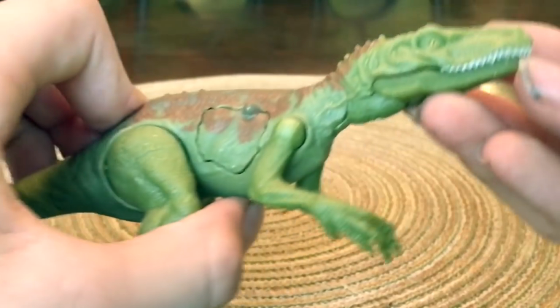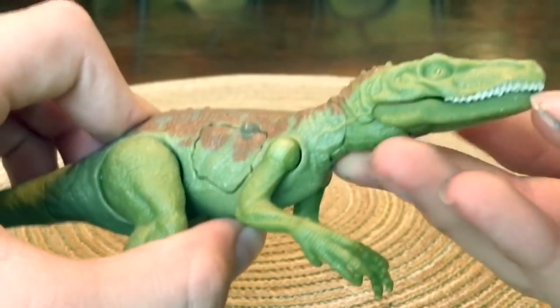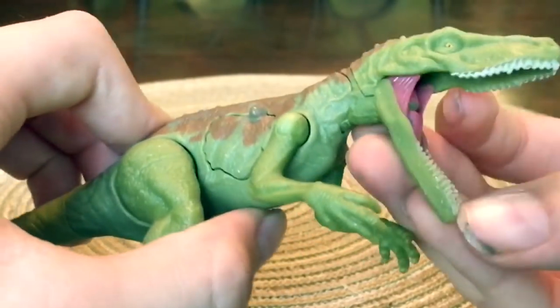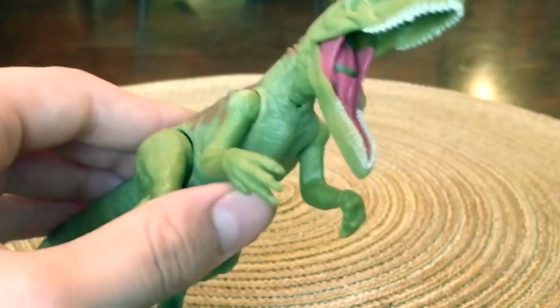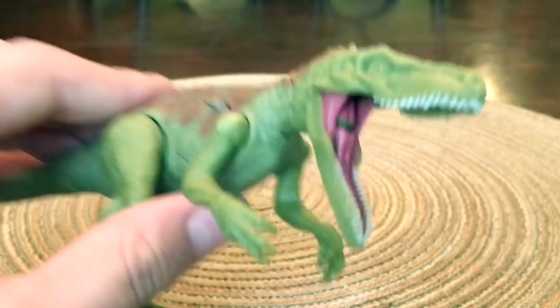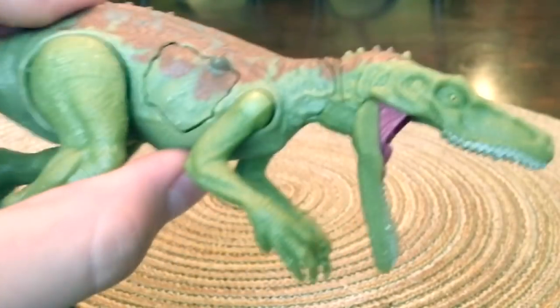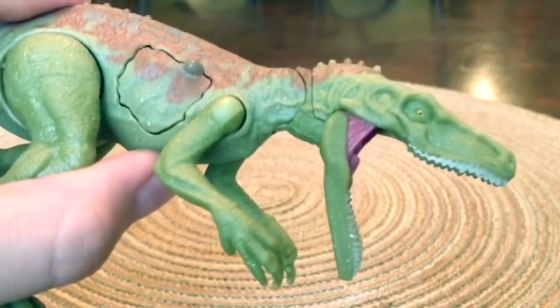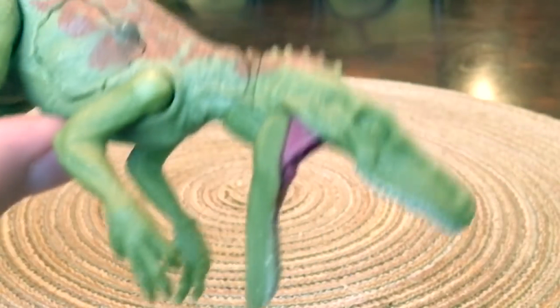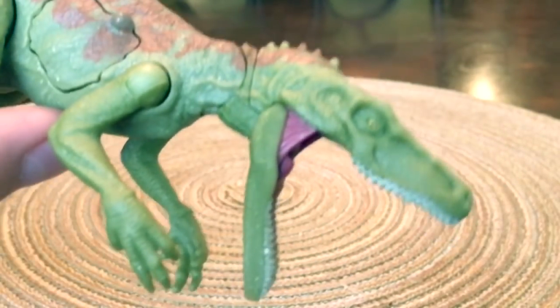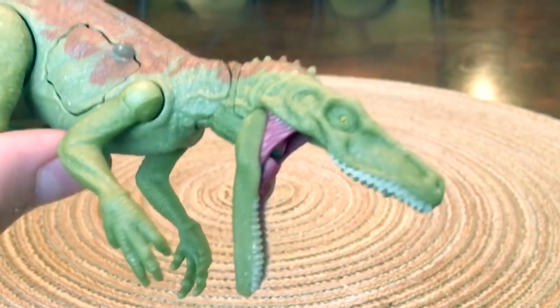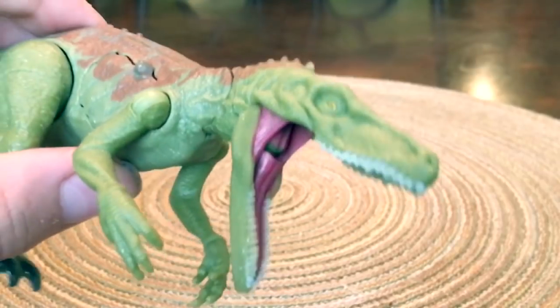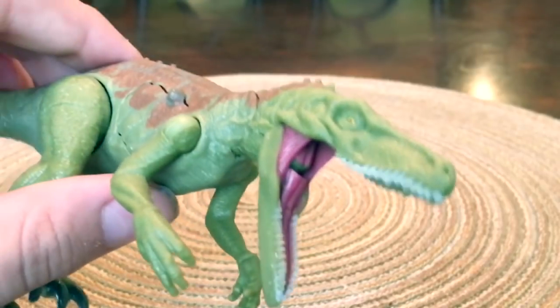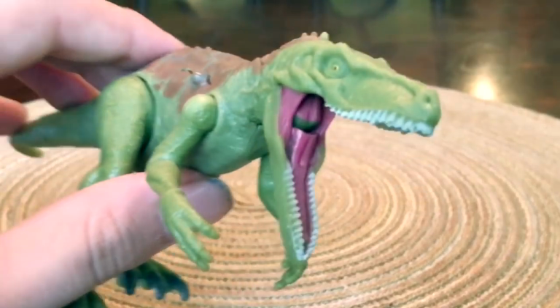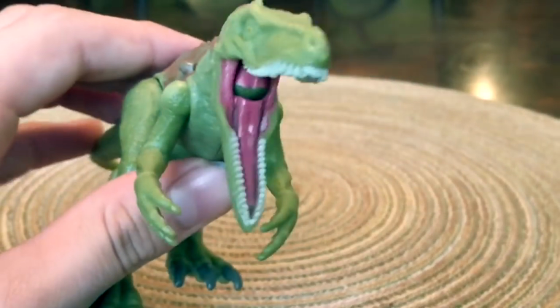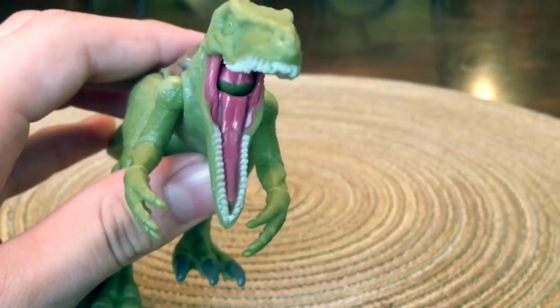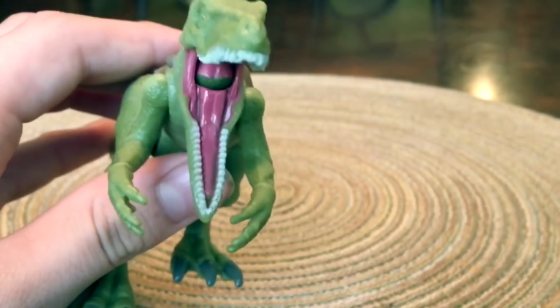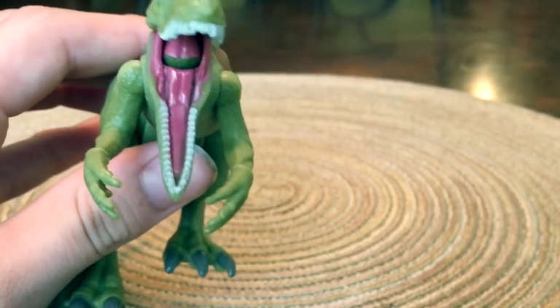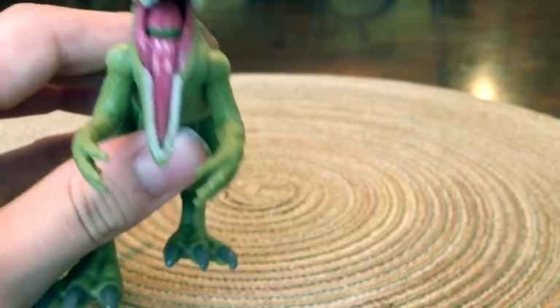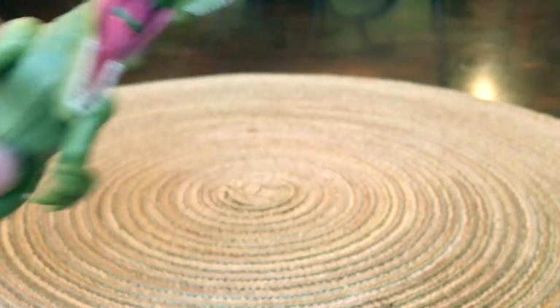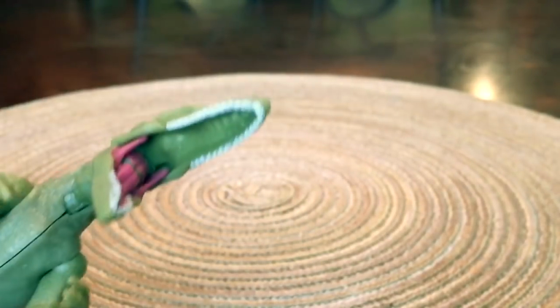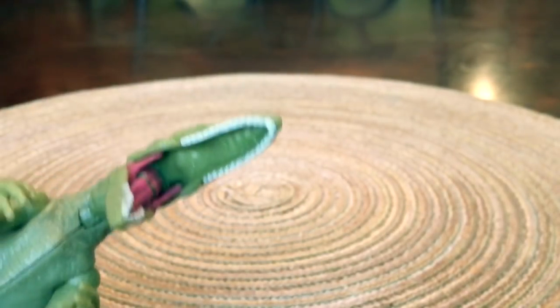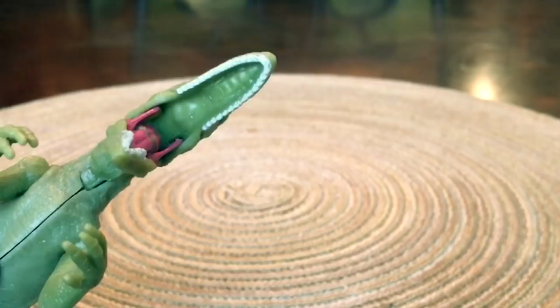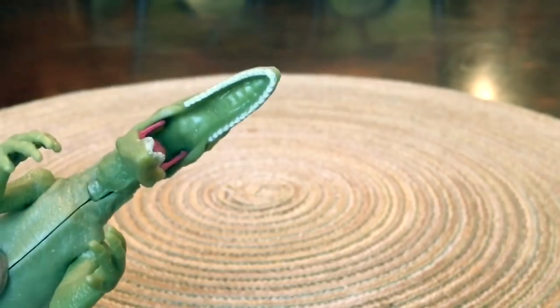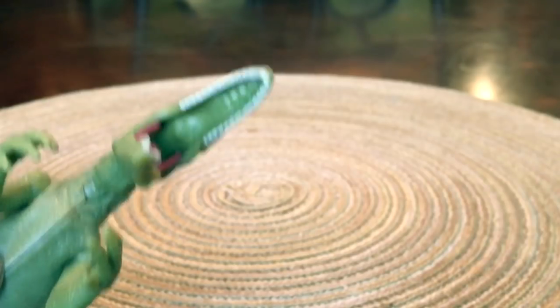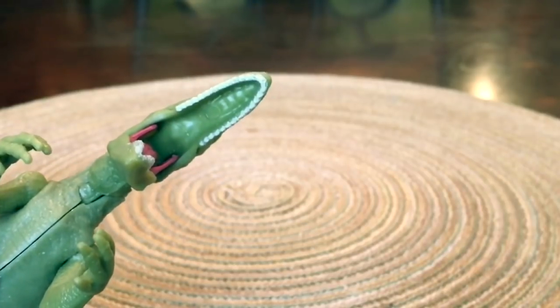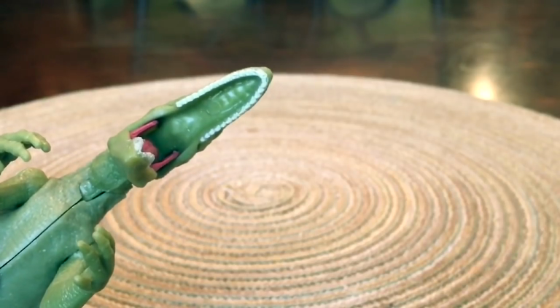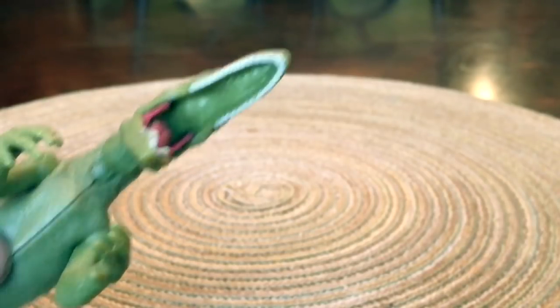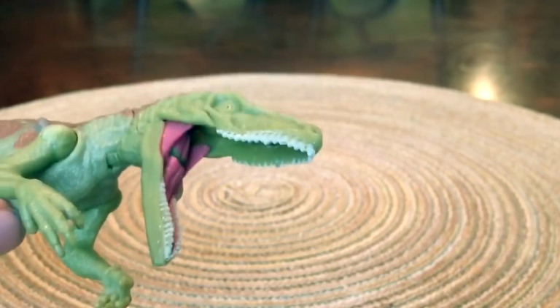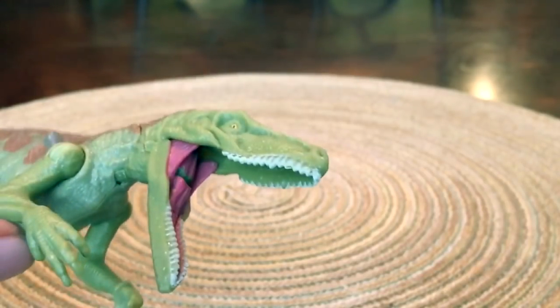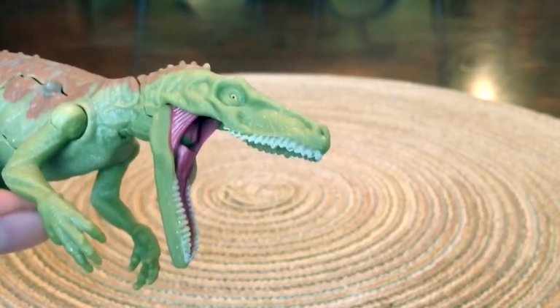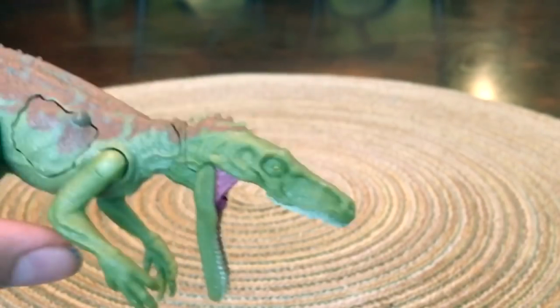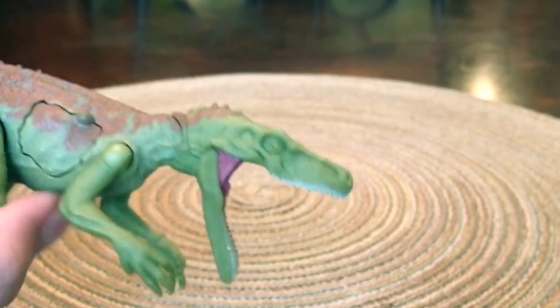I think there's some detailing inside the mouth too. You can see the gums right there are painted and sculpted. The tongue right there looks really nice. The roof of the mouth is kind of green — like it hasn't been painted, which kind of sucks. I might paint that.